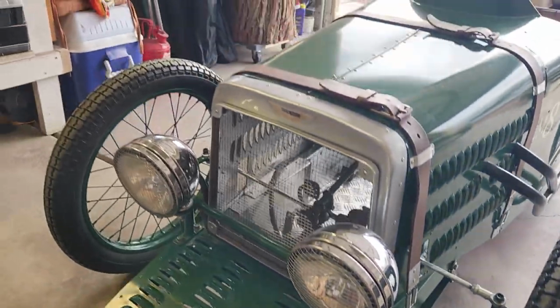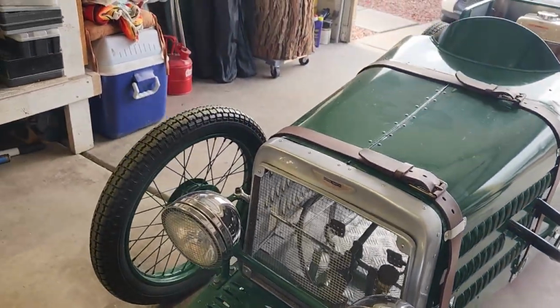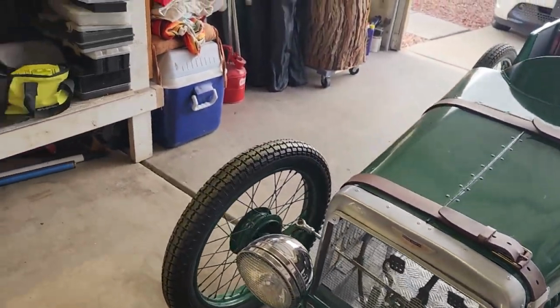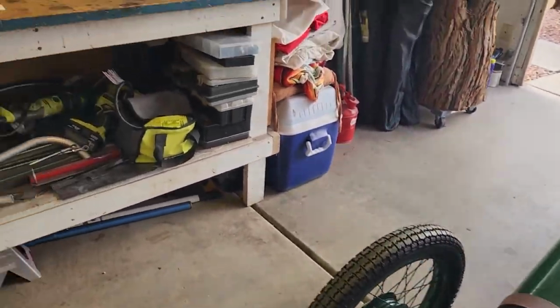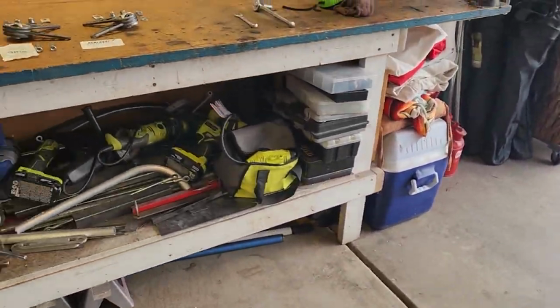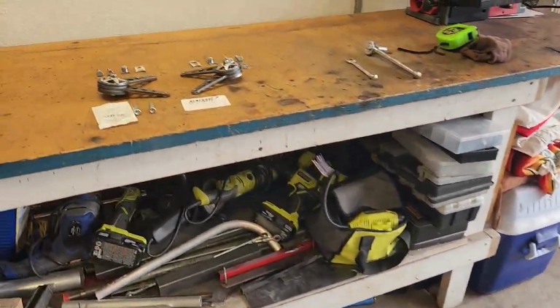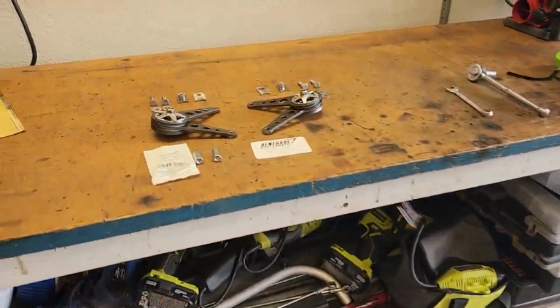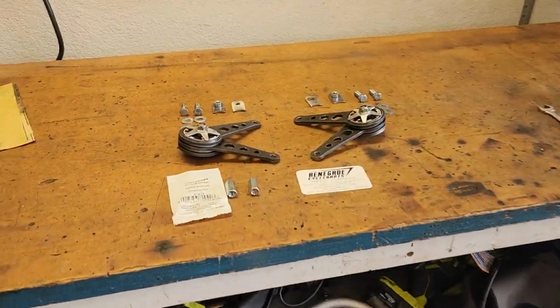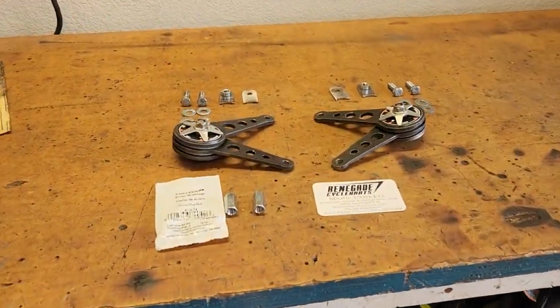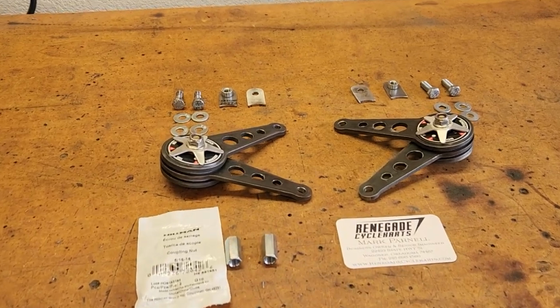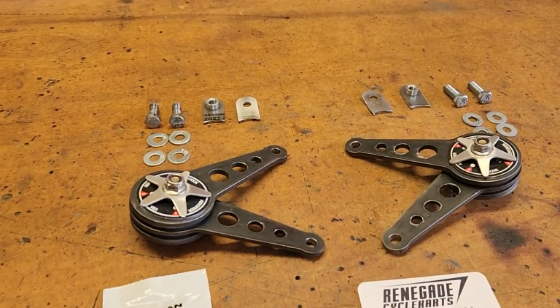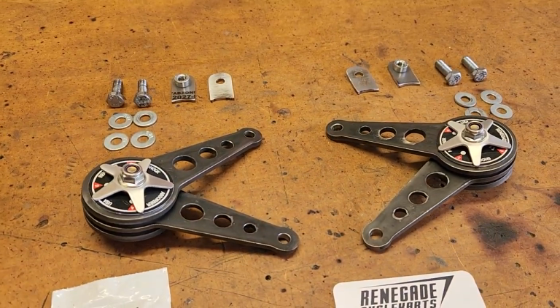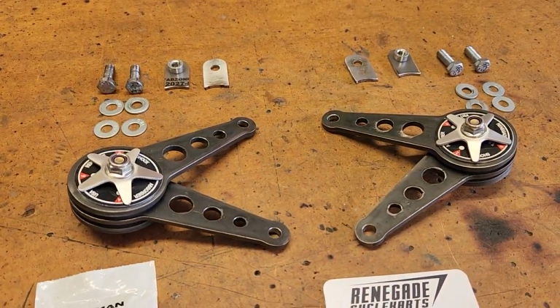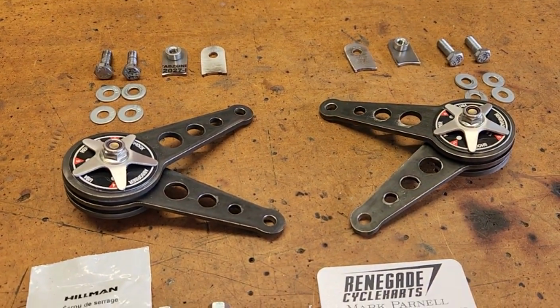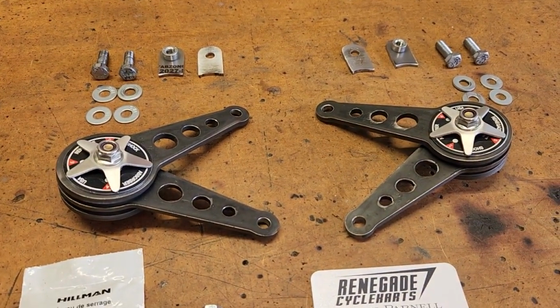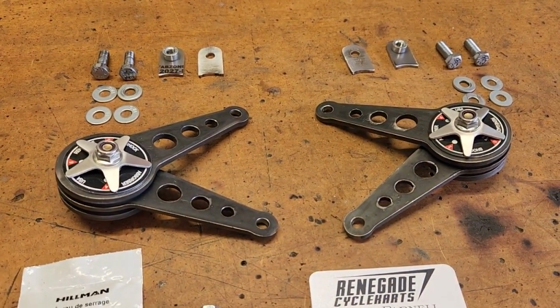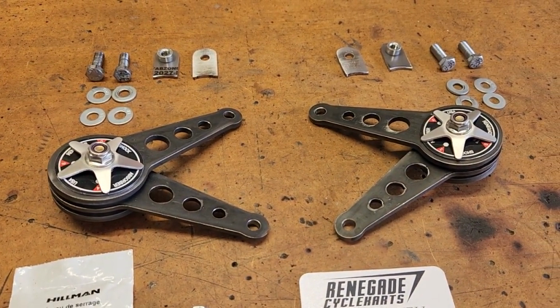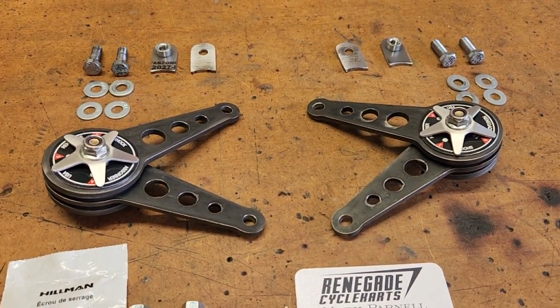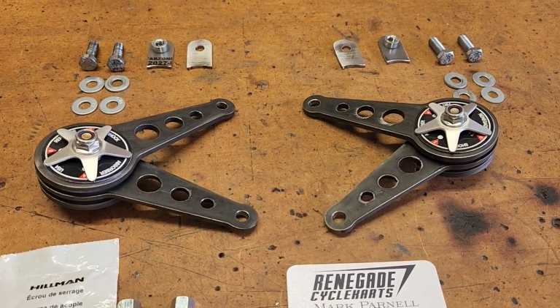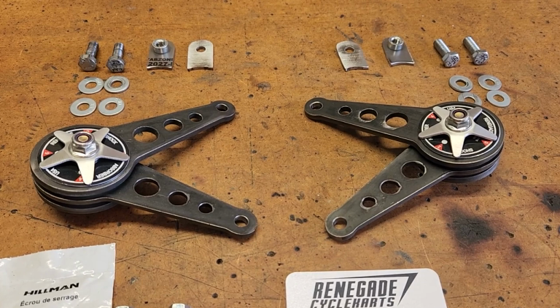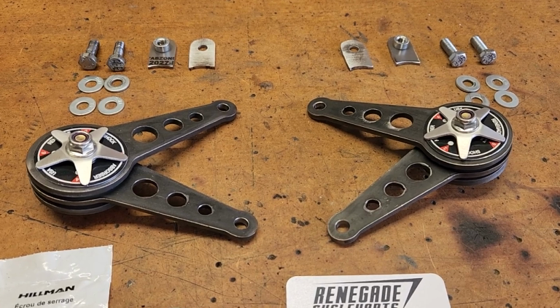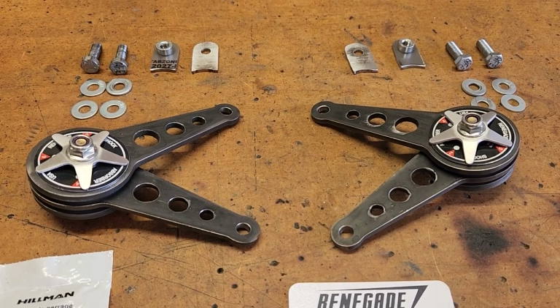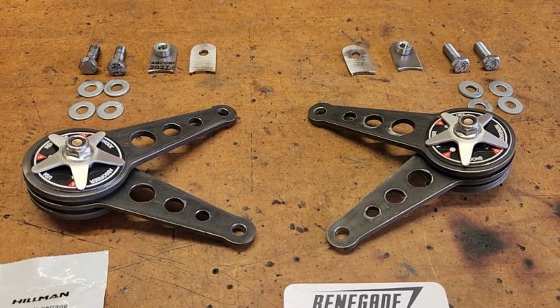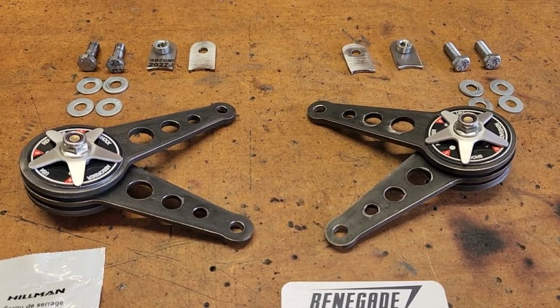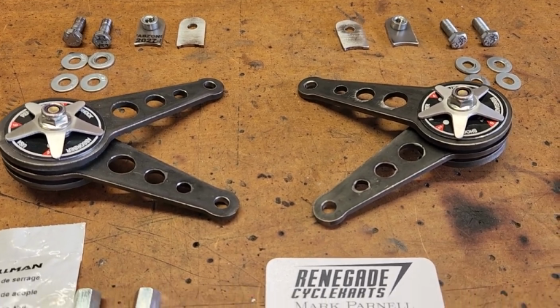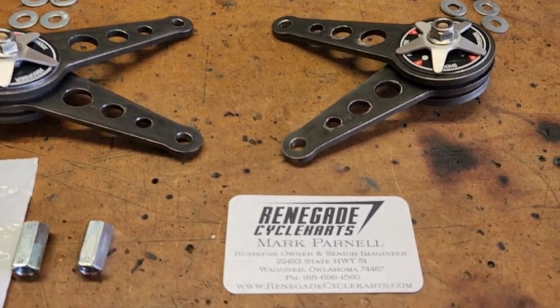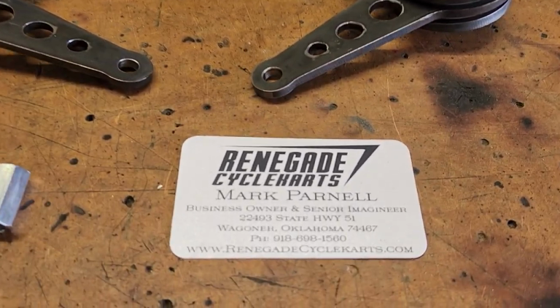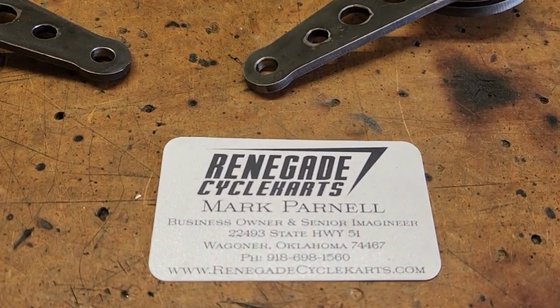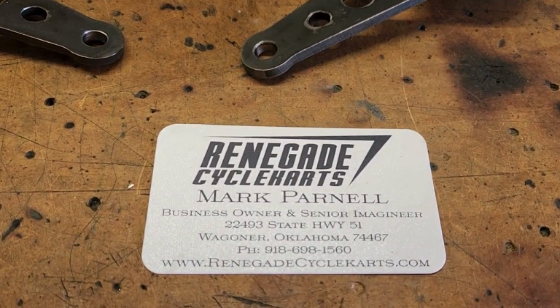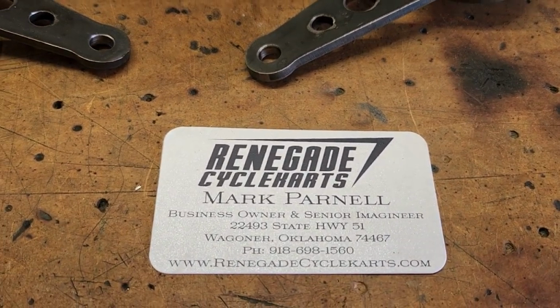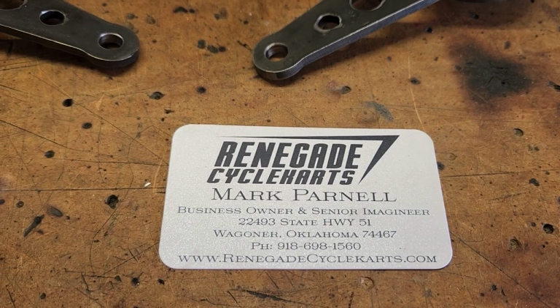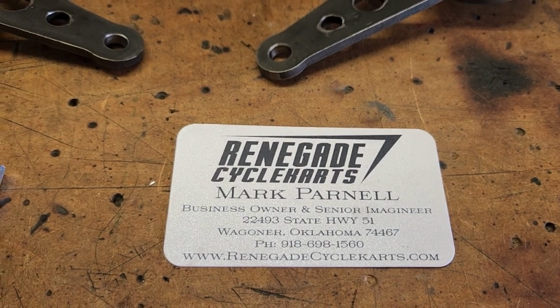Mark Parnell at Renegade Cycle Carts started making these a short time ago and I ordered up a couple of sets — one for this cart and one for the Samson. These things are really beefy, really nice looking parts. Here's Mark's information if you don't already have it — ring him up or get on his website. He's got other parts for our Cycle Carts.